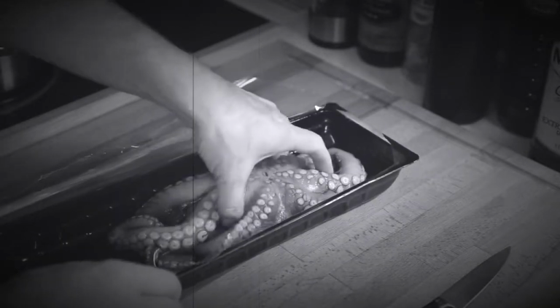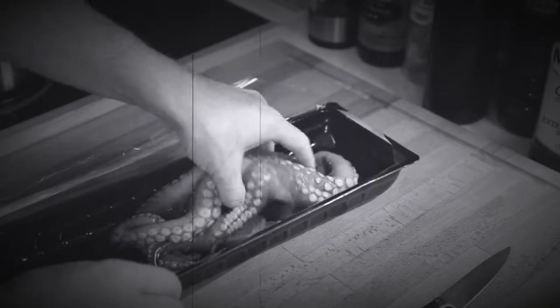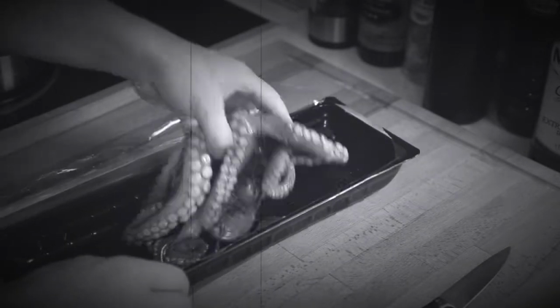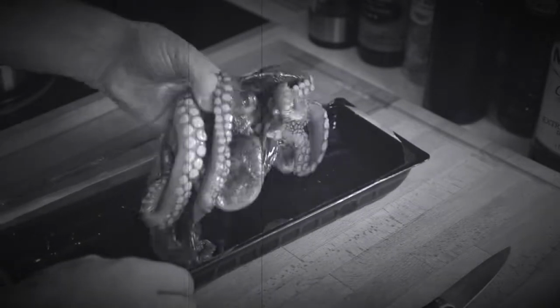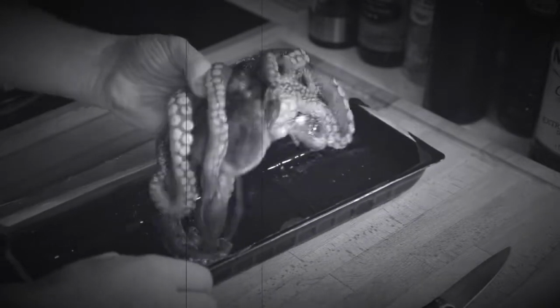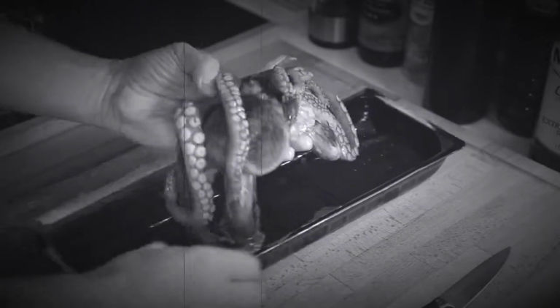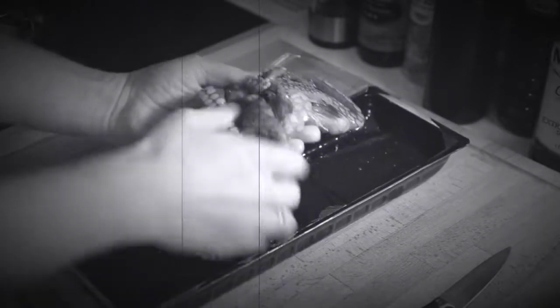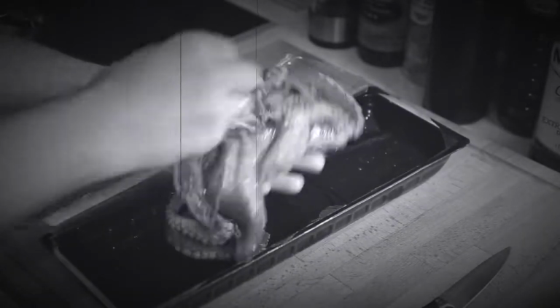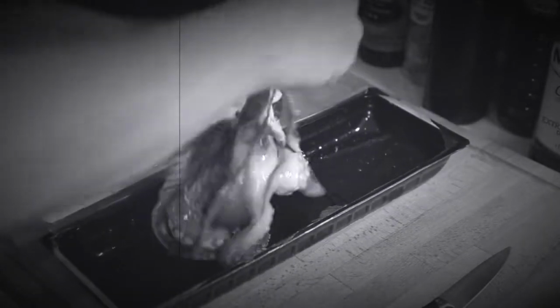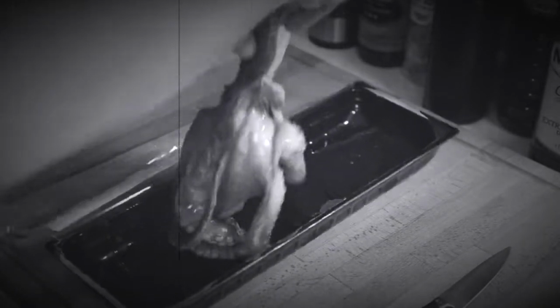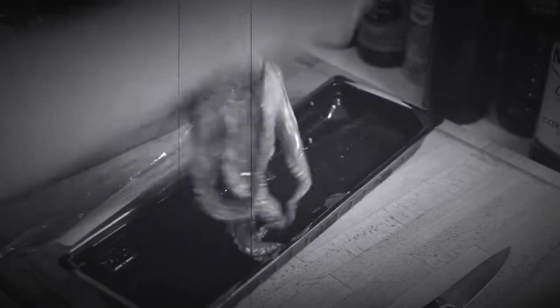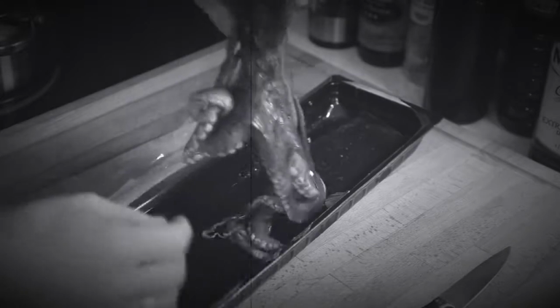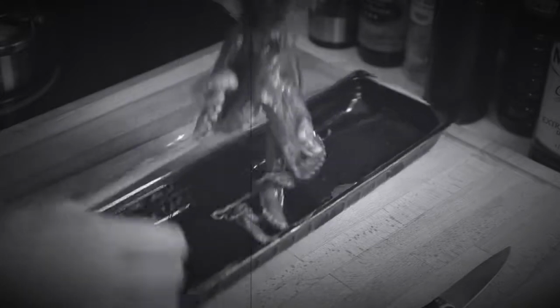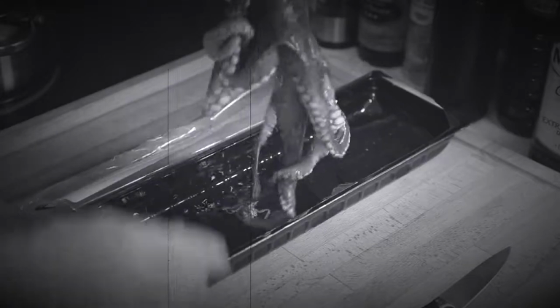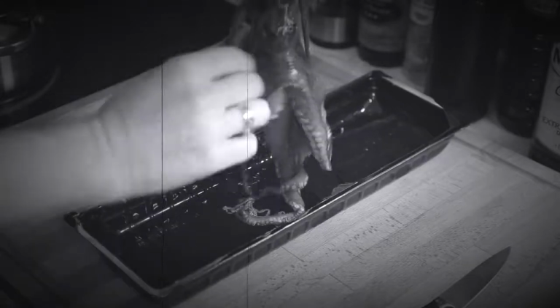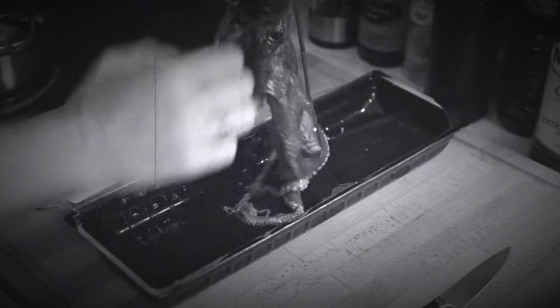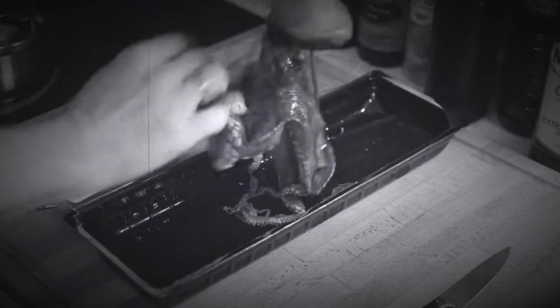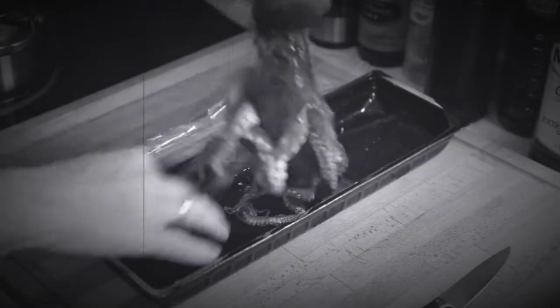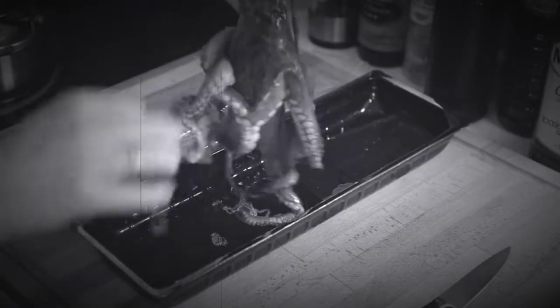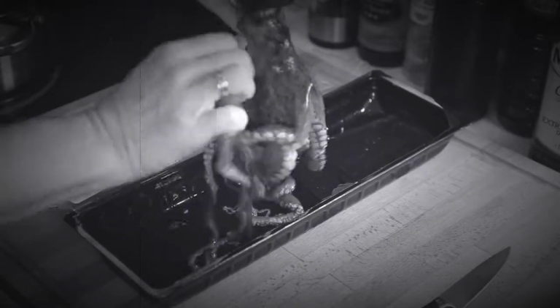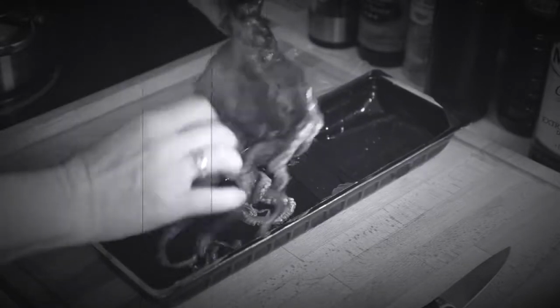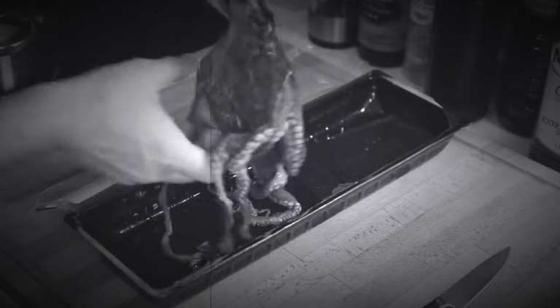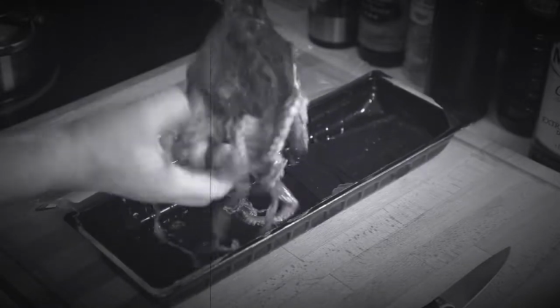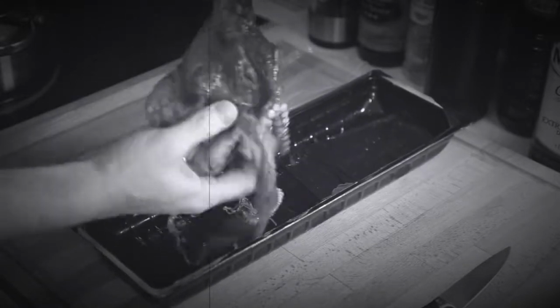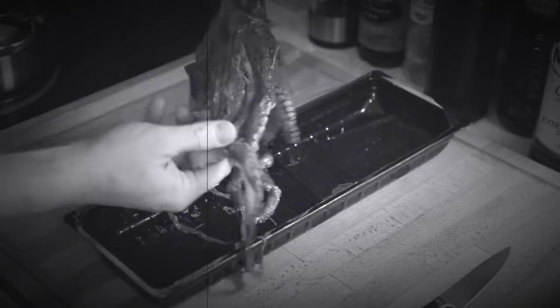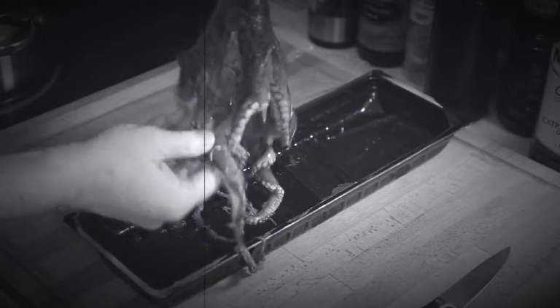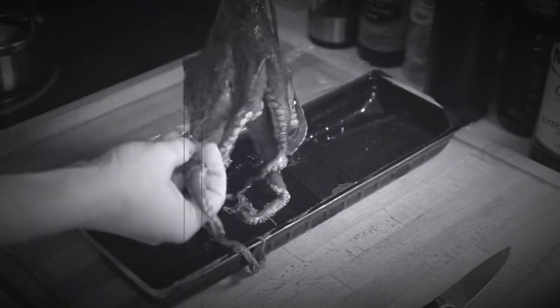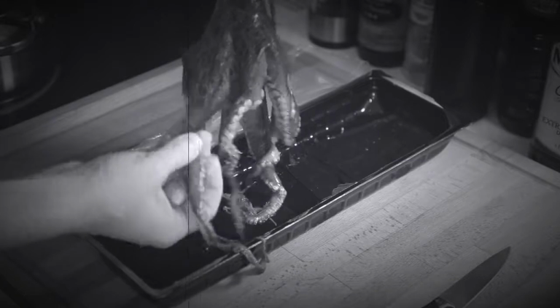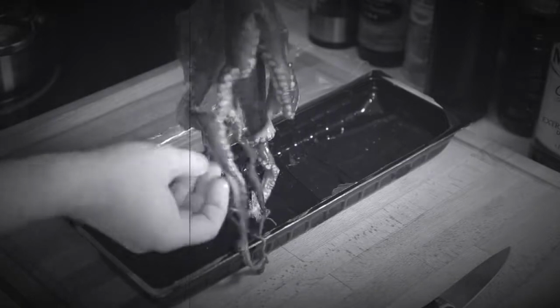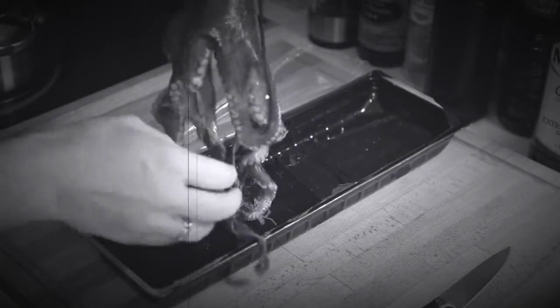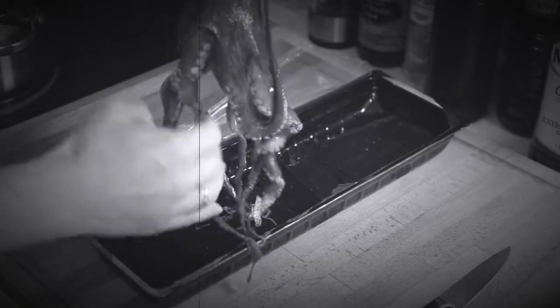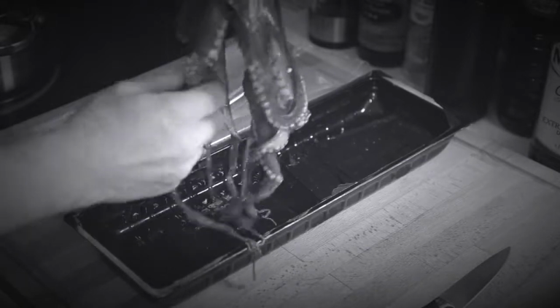Now let's look at the octopus. Isn't he nice. That's right, you can get this at home as well. They're not dangerous. Careful of those suckers though, they do stick.